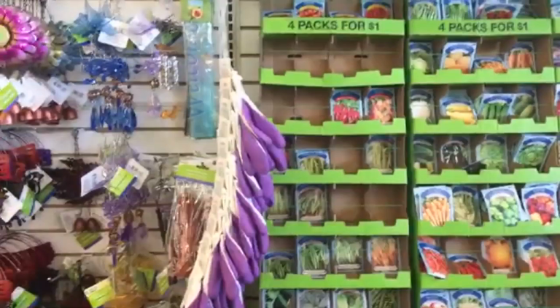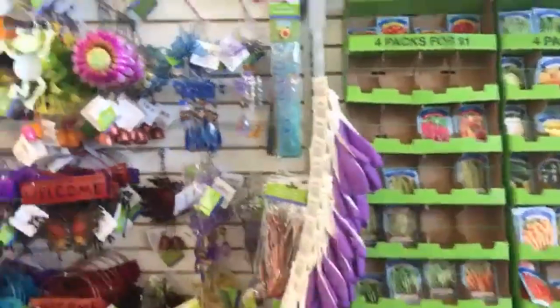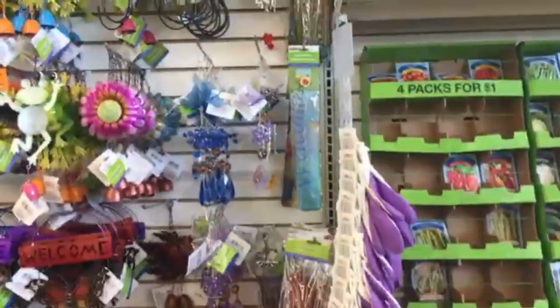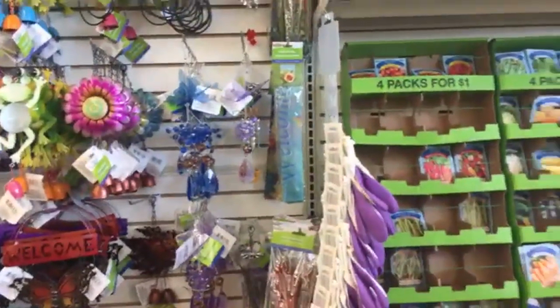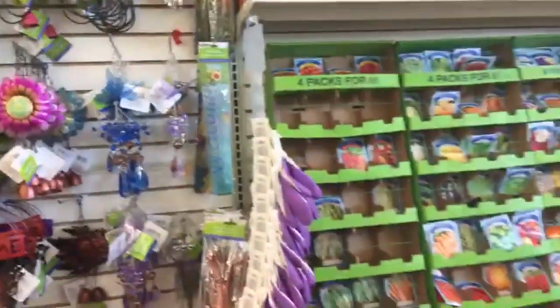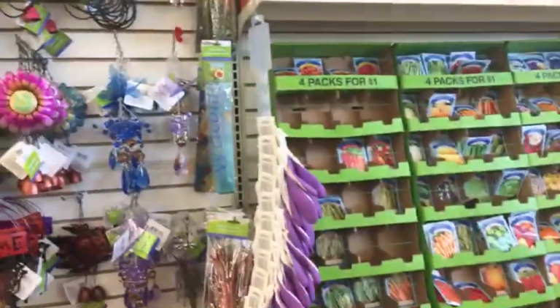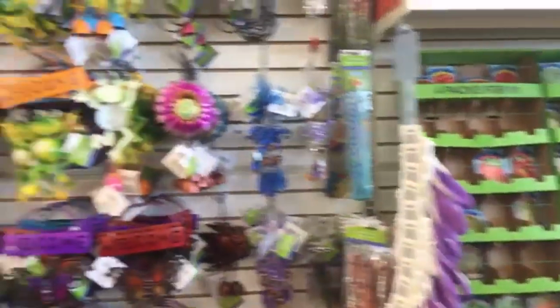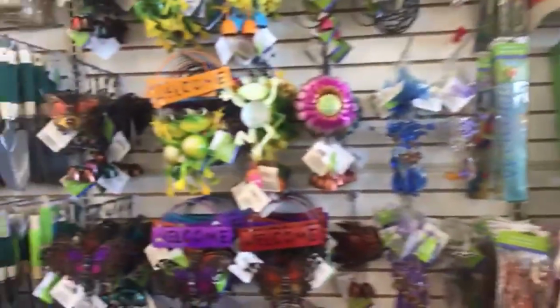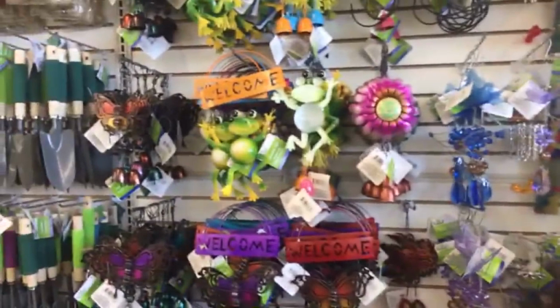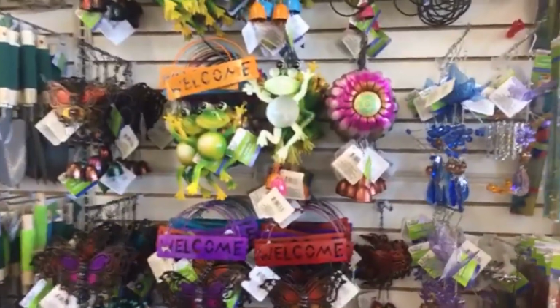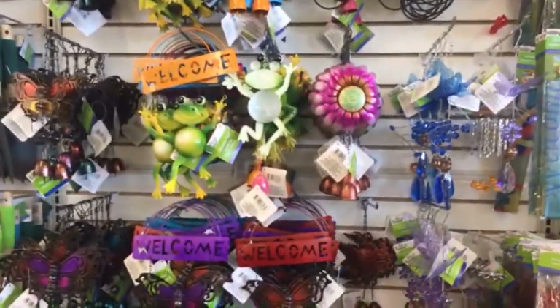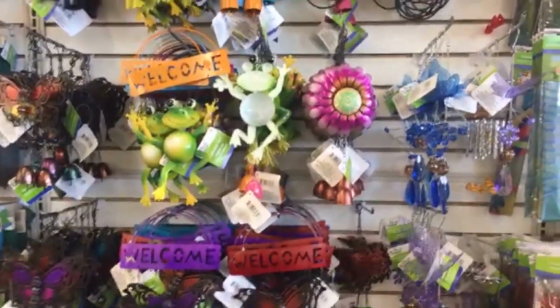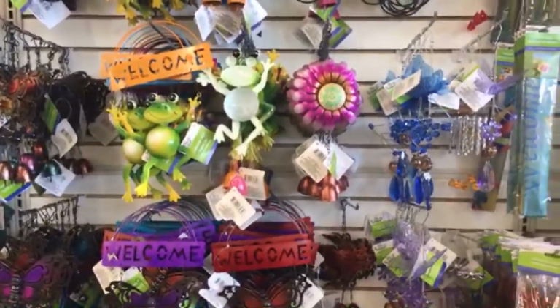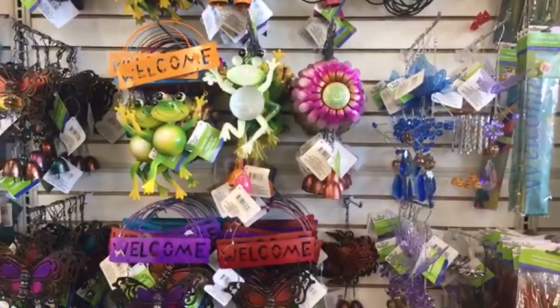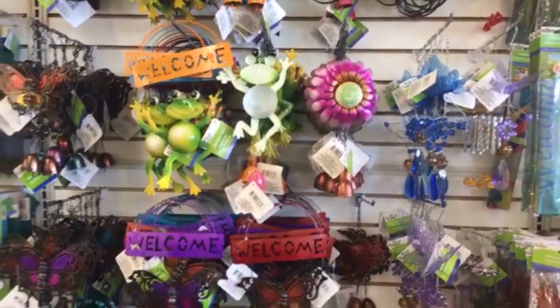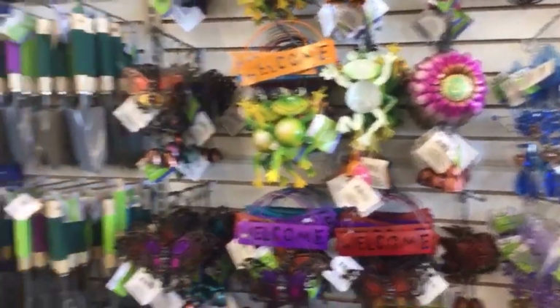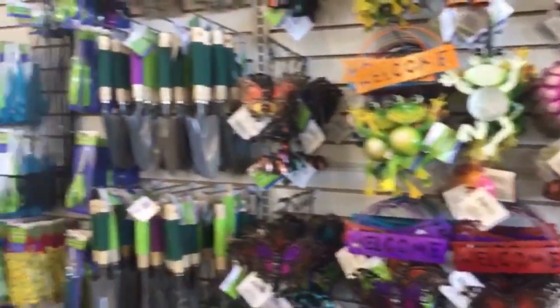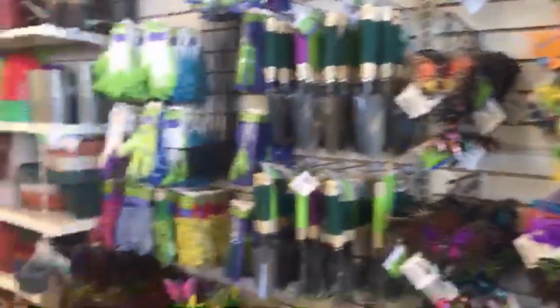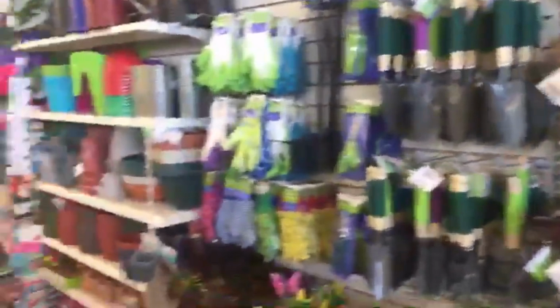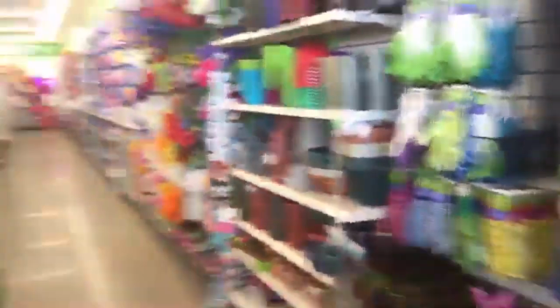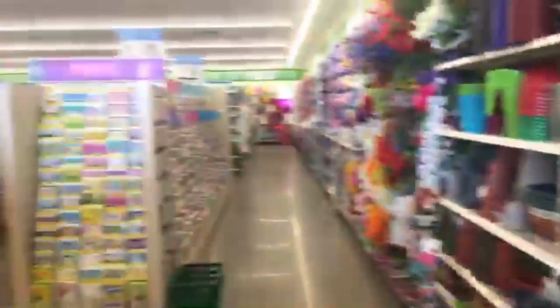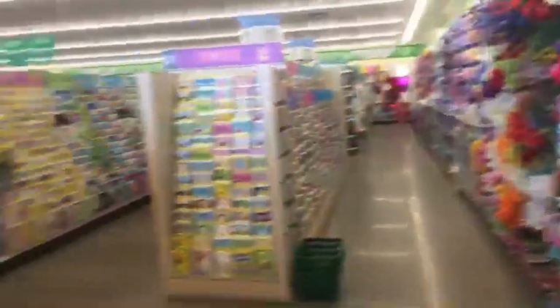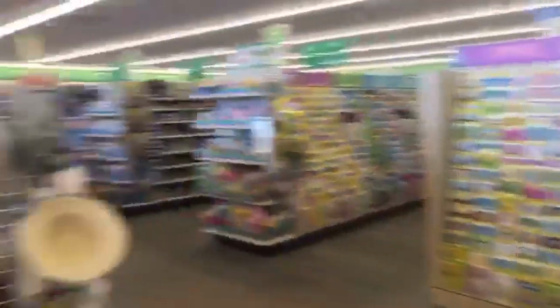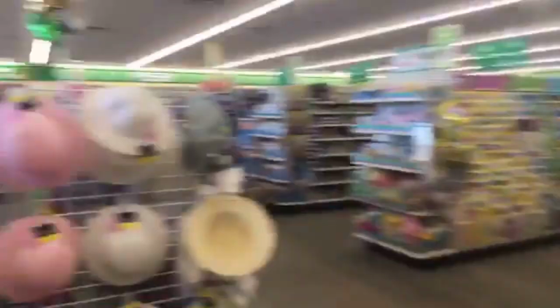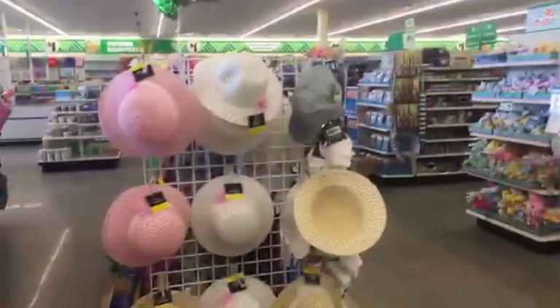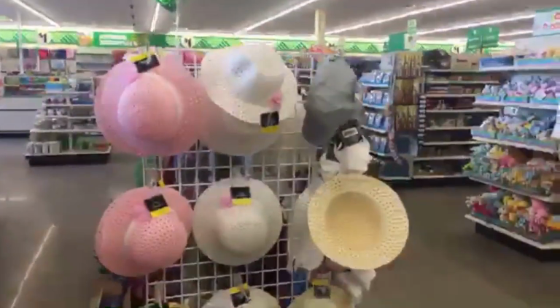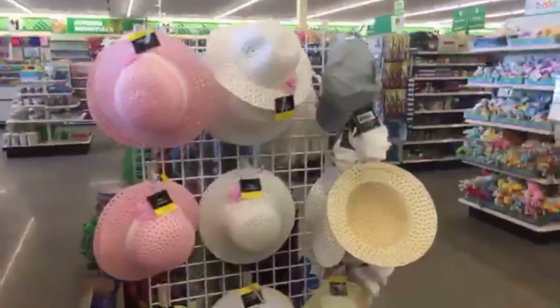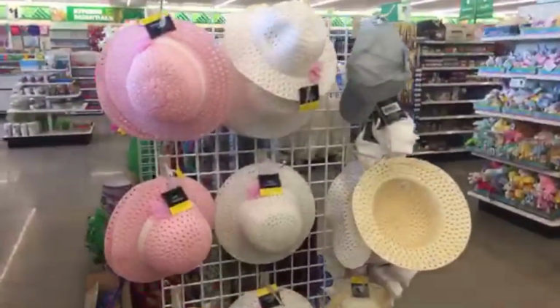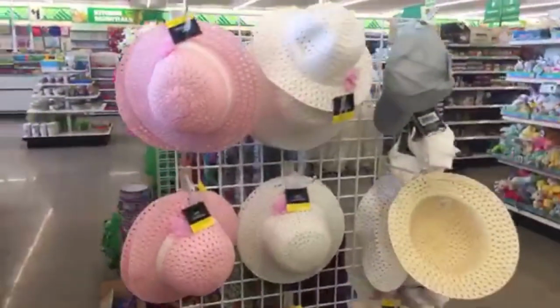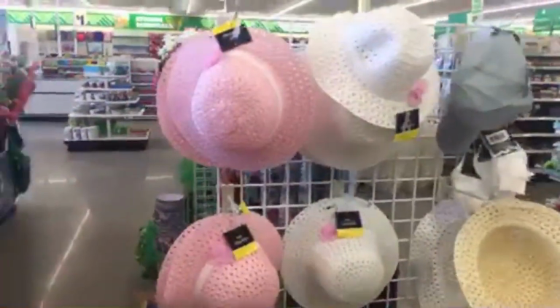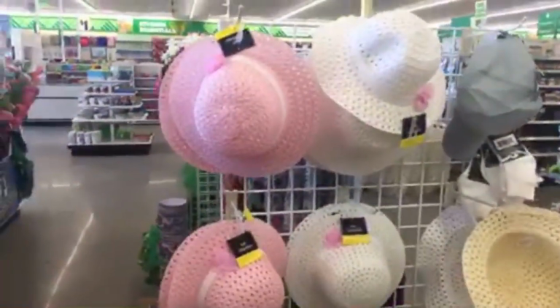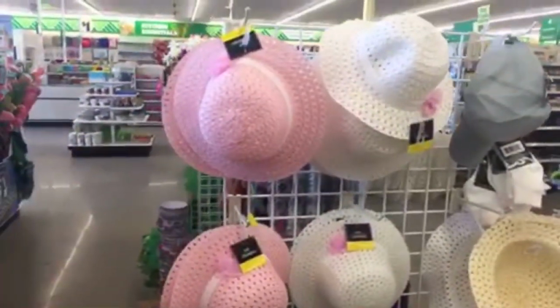Birdie is just right outside in the parking lot — this is a very quiet plaza. The boys wanted to stay home. Let's go down this aisle — we have some Easter hats.